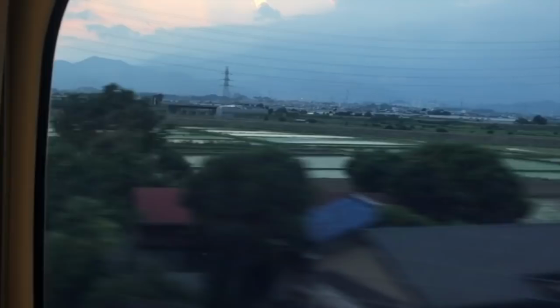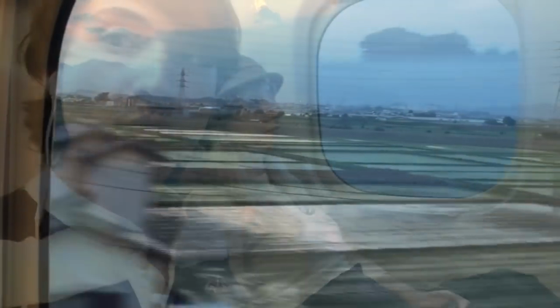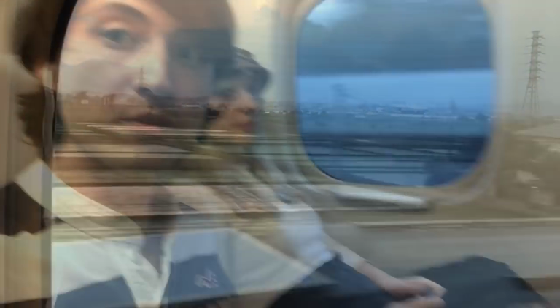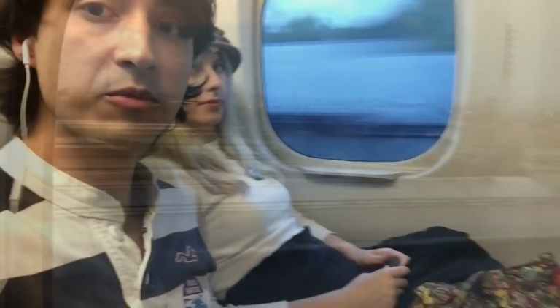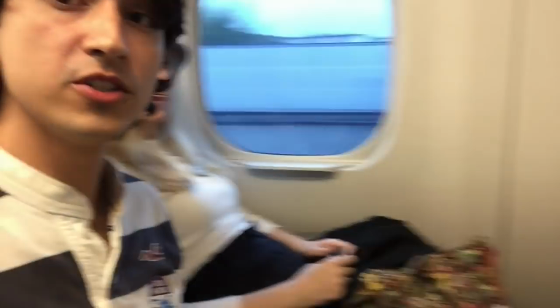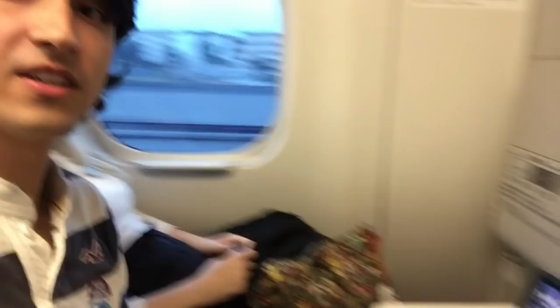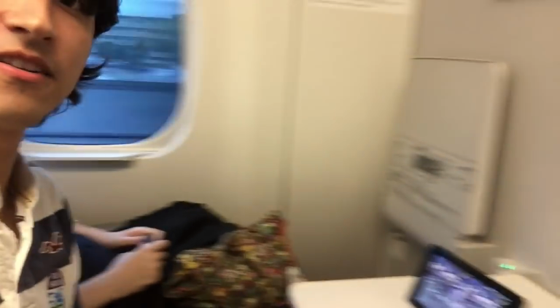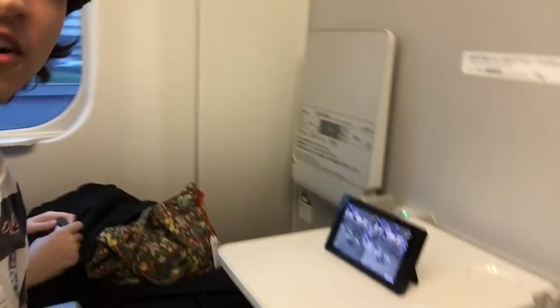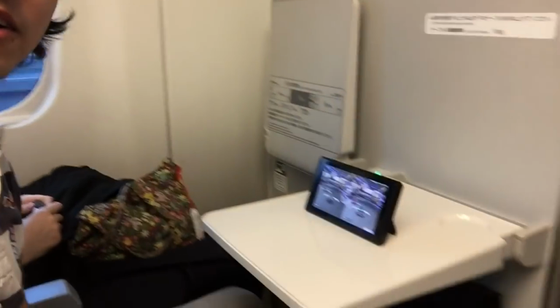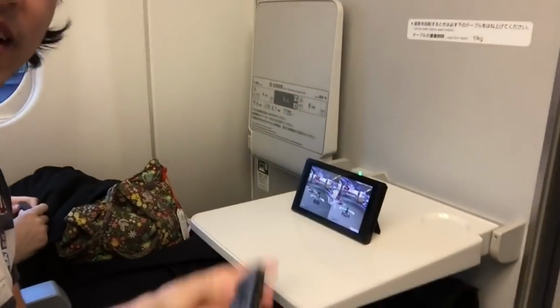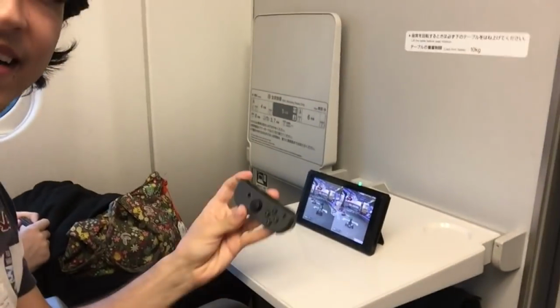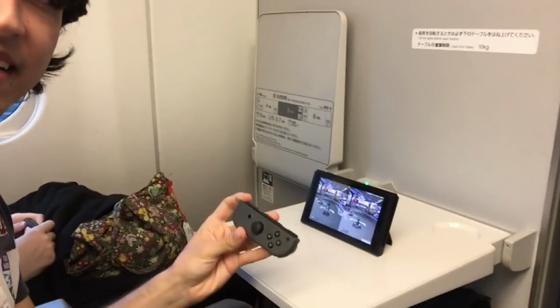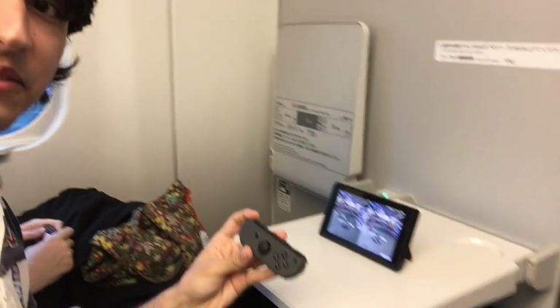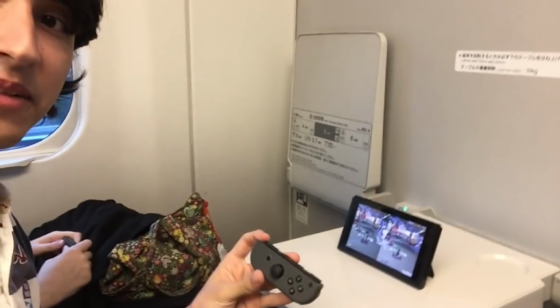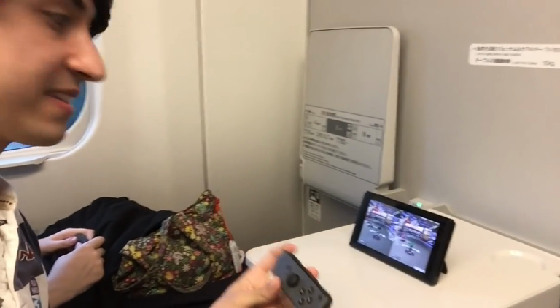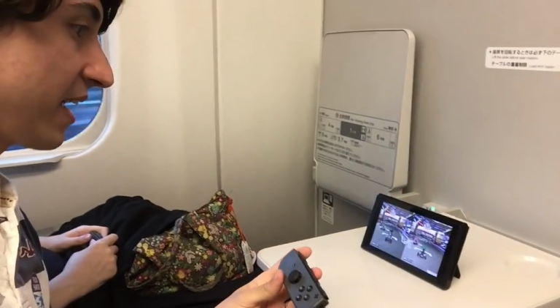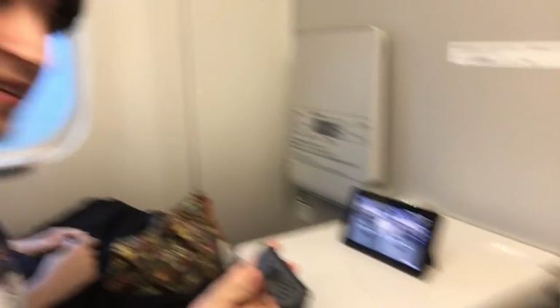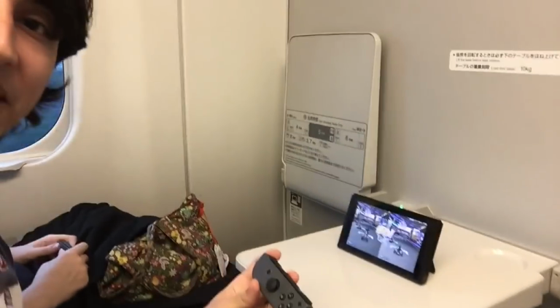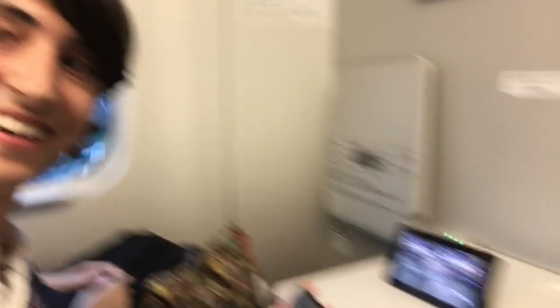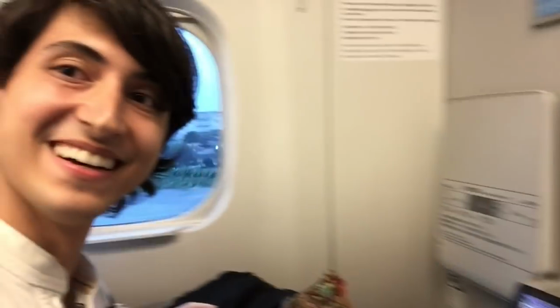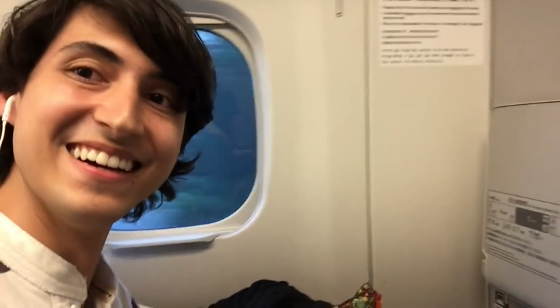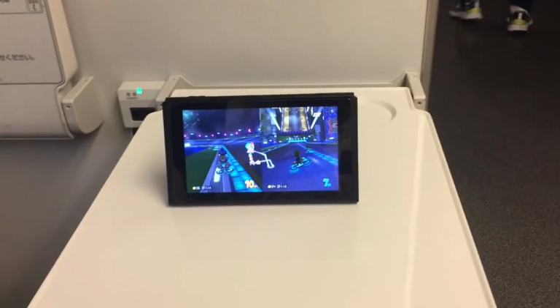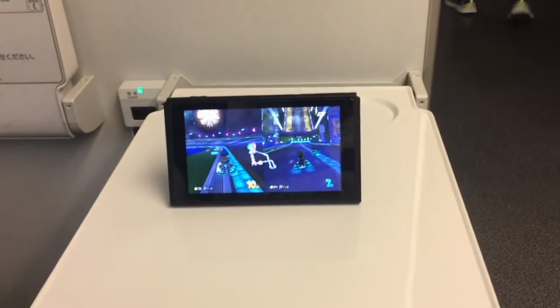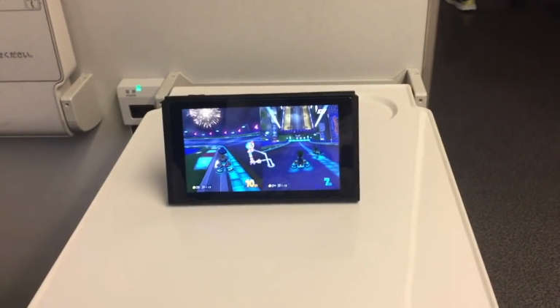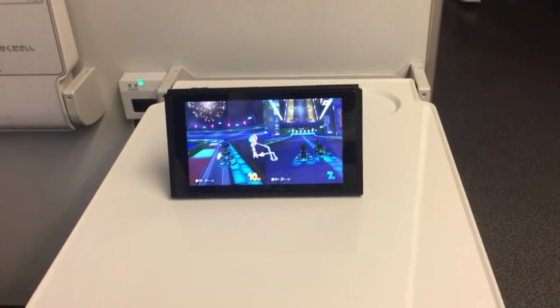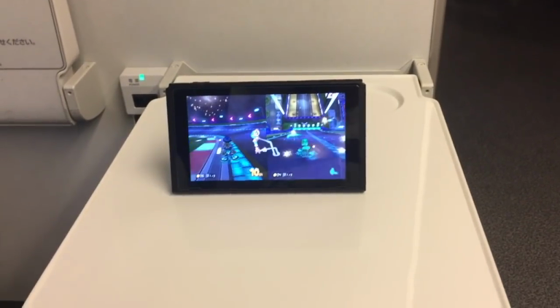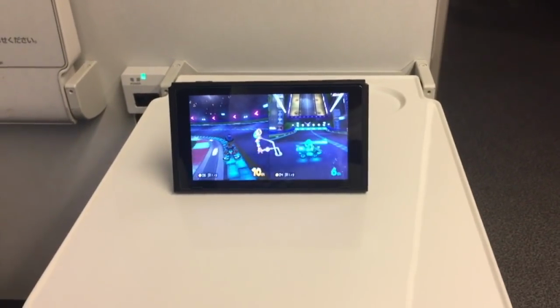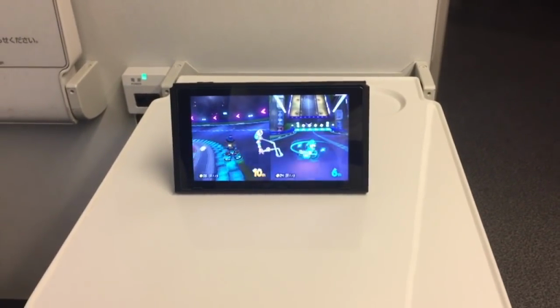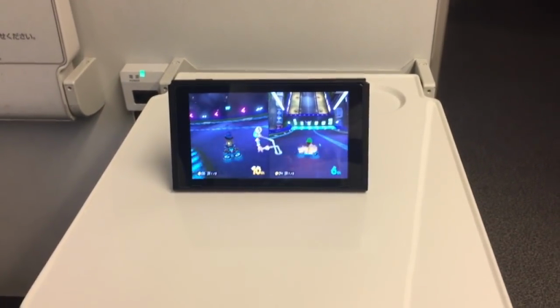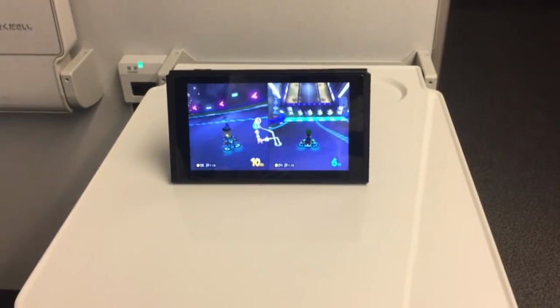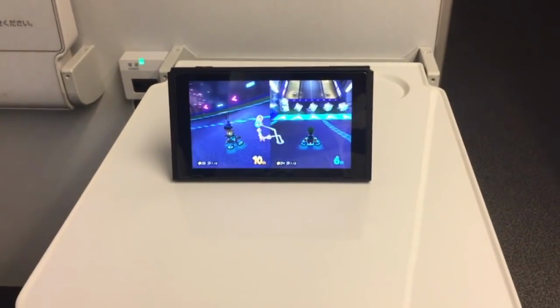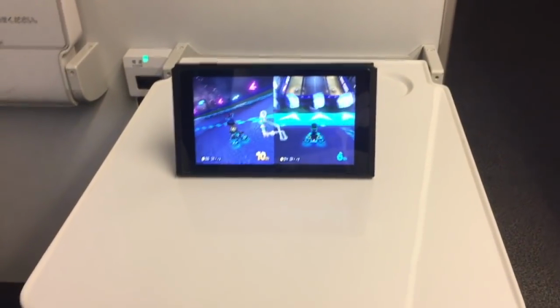We found some good company here for our train ride. We're going to play some games now — while on the trip, we can play some Mario Kart.